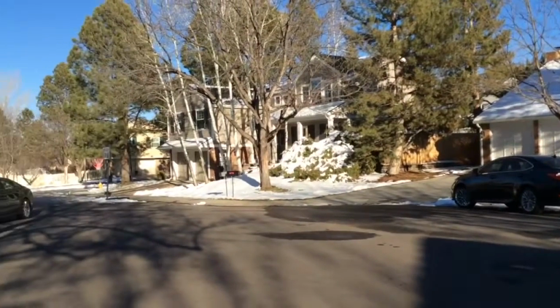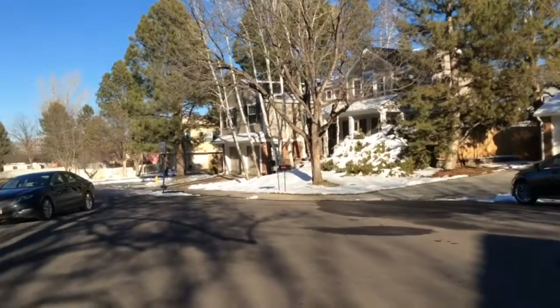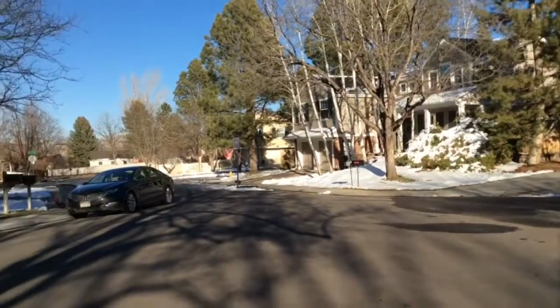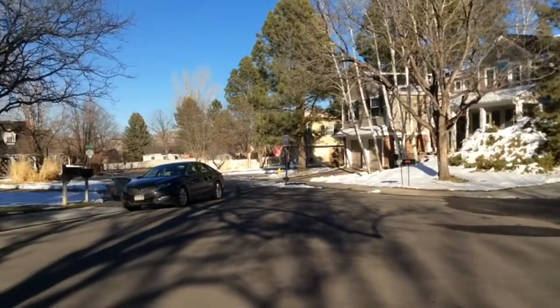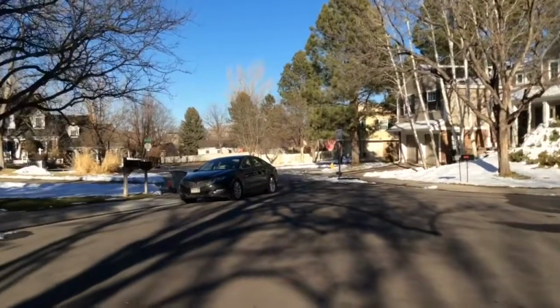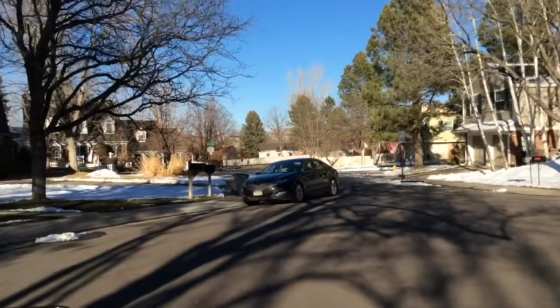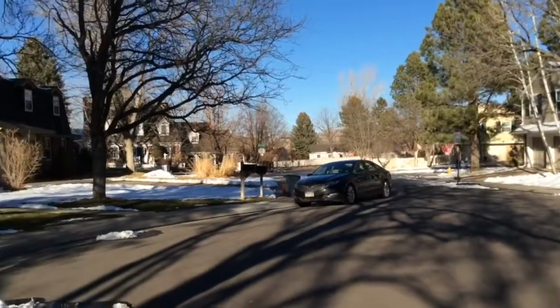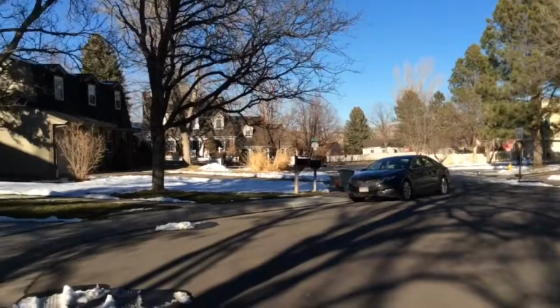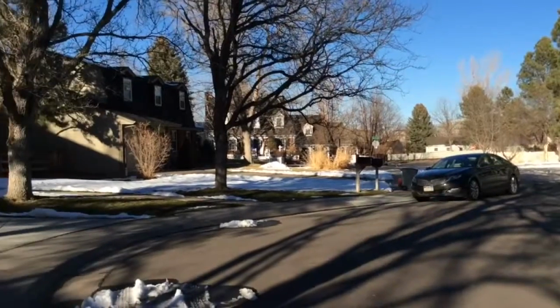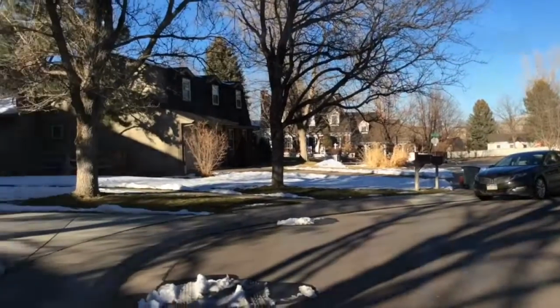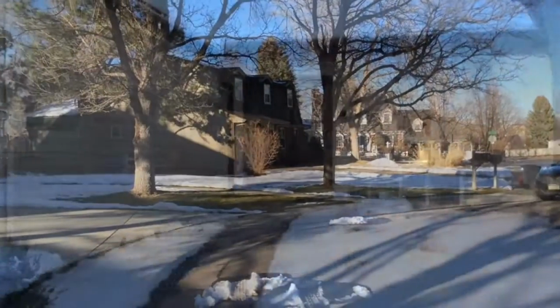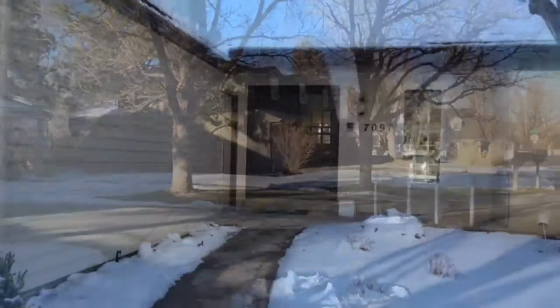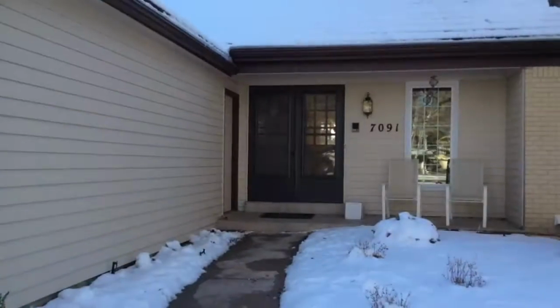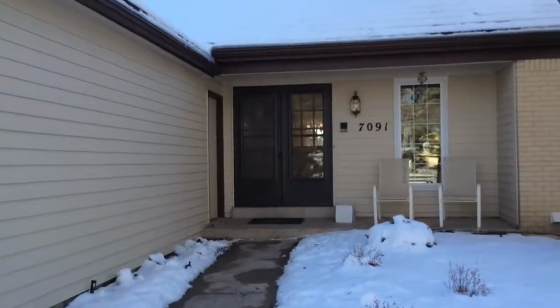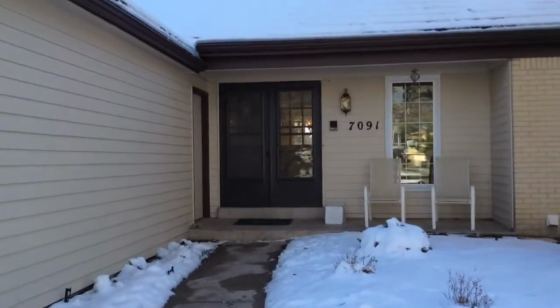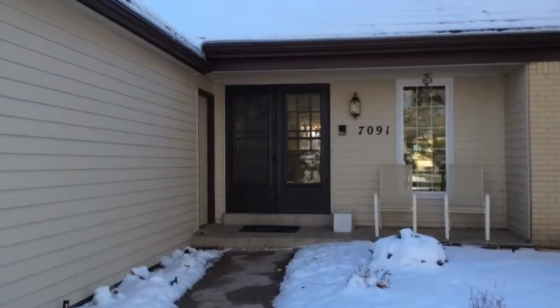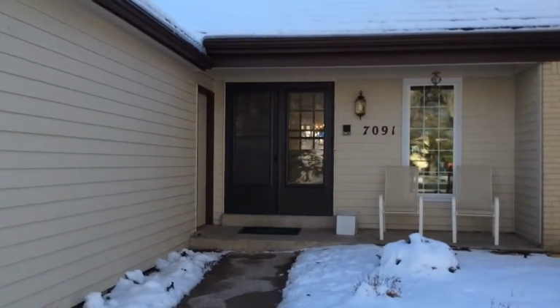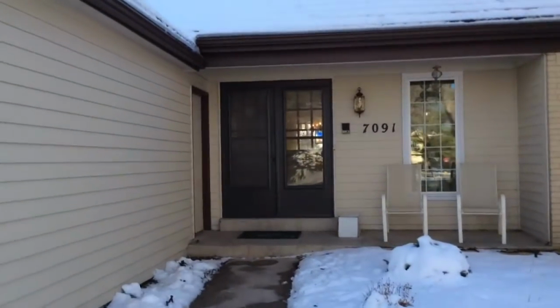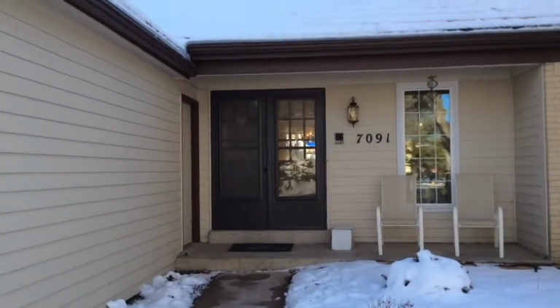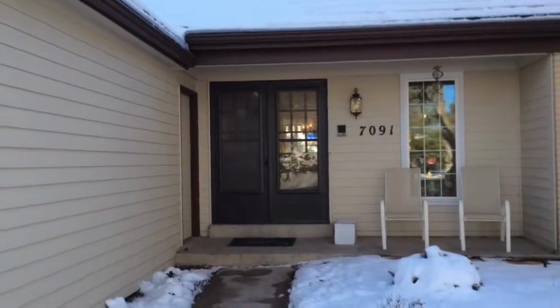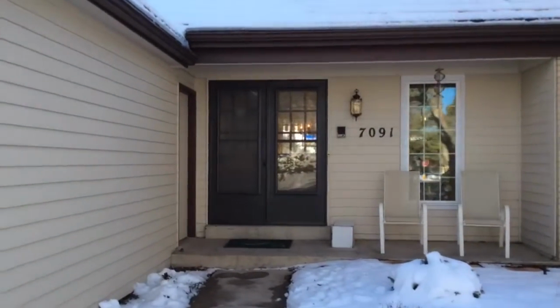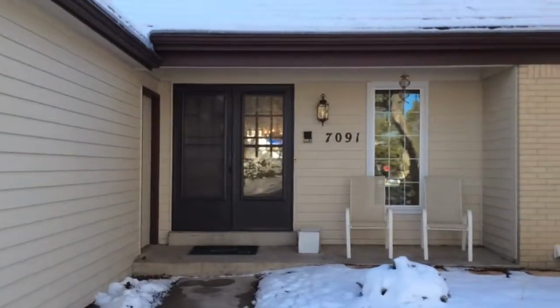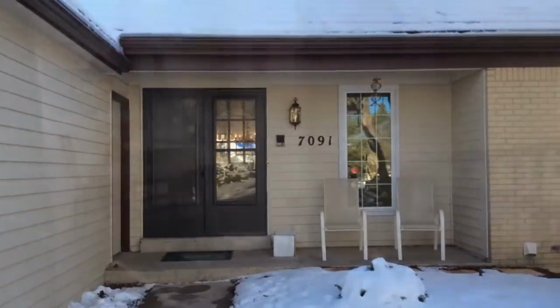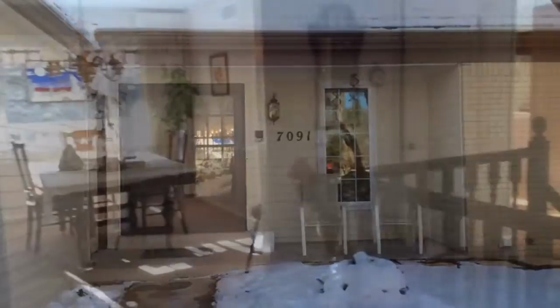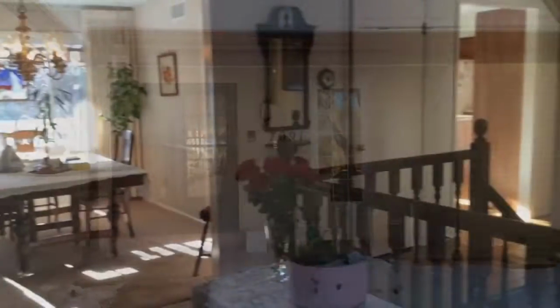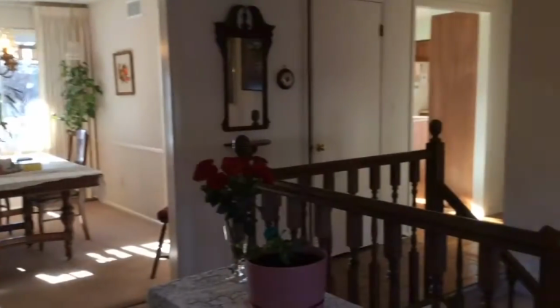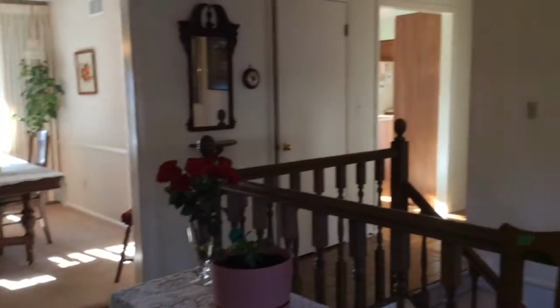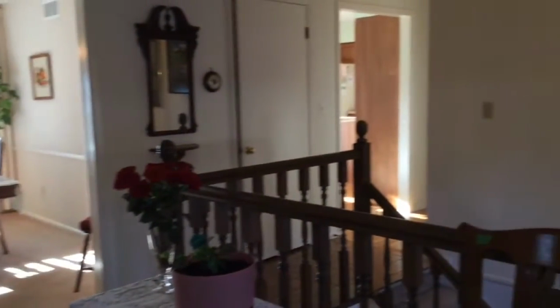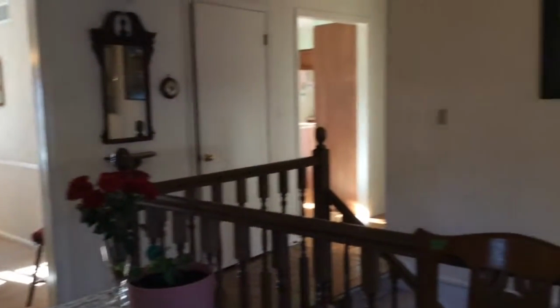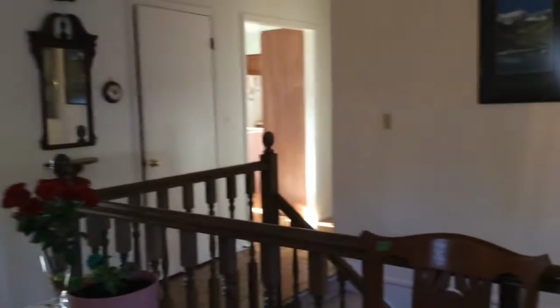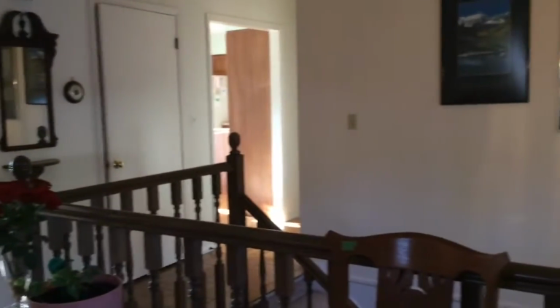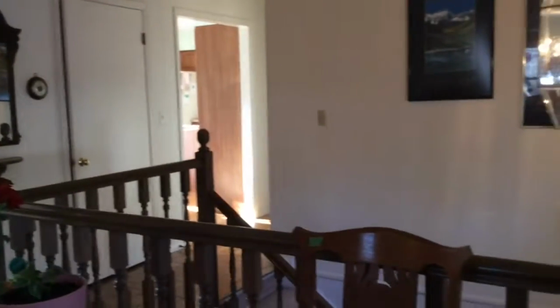The home has a nice approach as it sits at the end of a cul-de-sac. The yard has lots of wonderful mature landscaping, and in the rear yard there's a garden area with sprinkler spray heads.